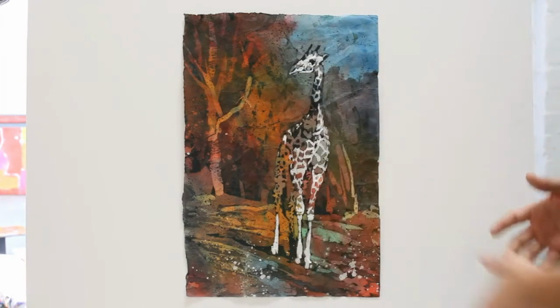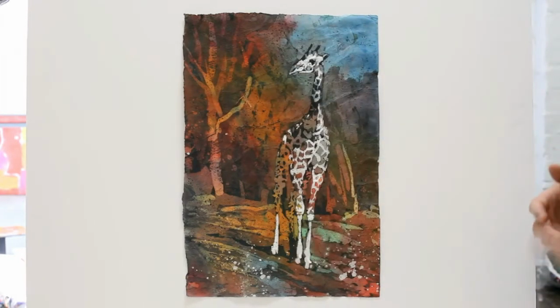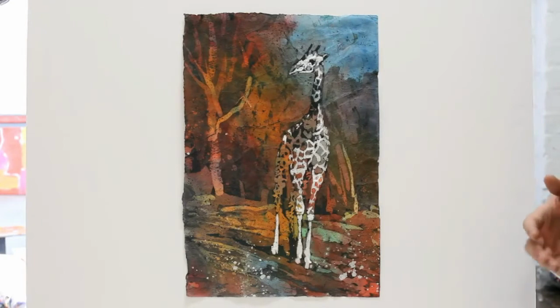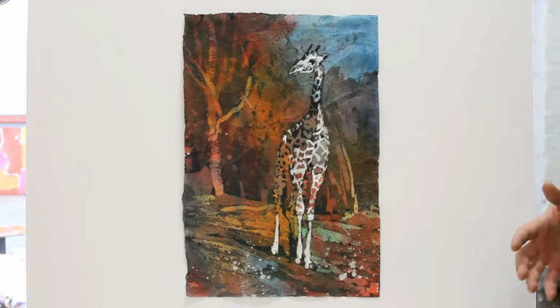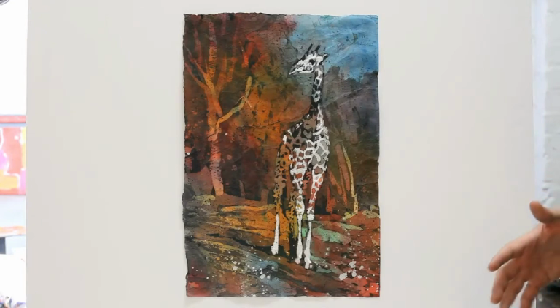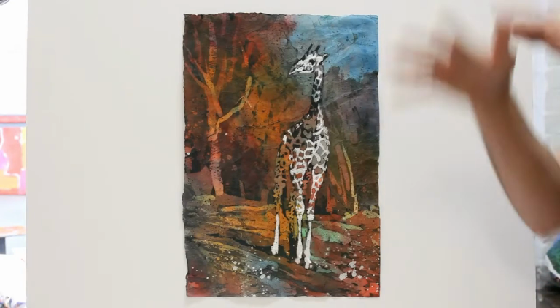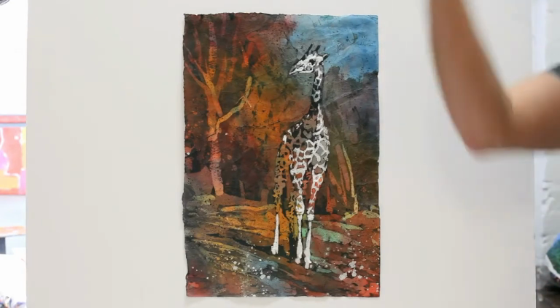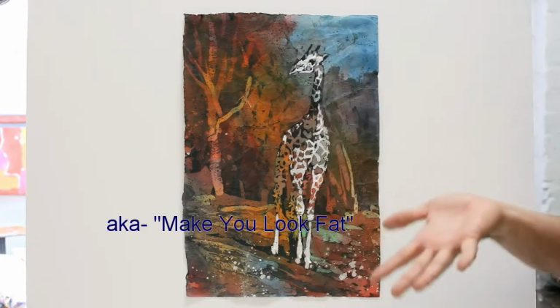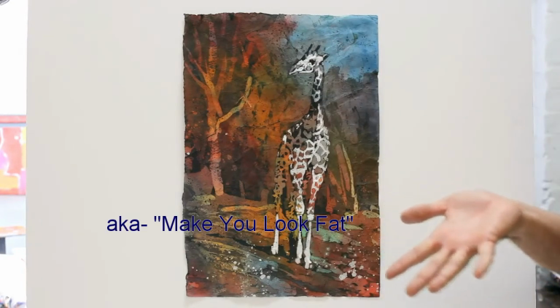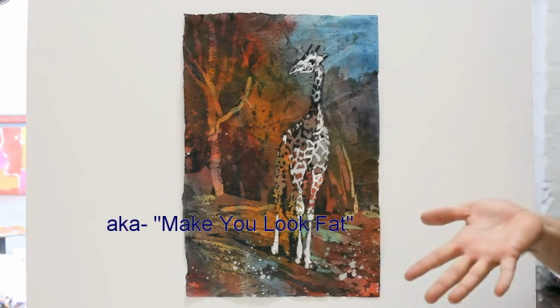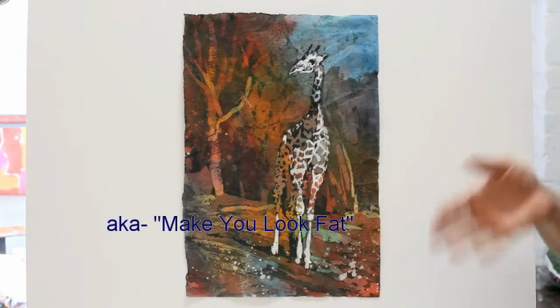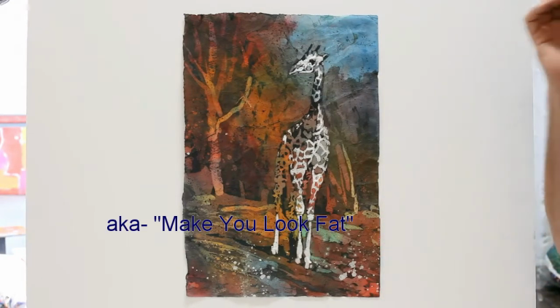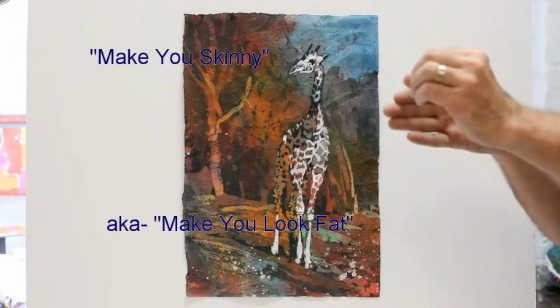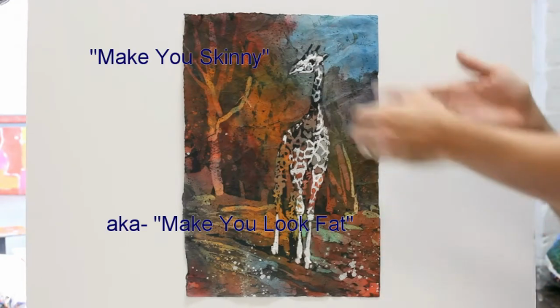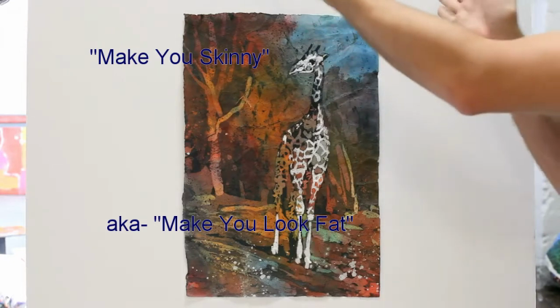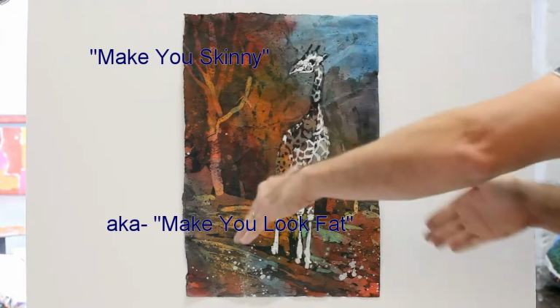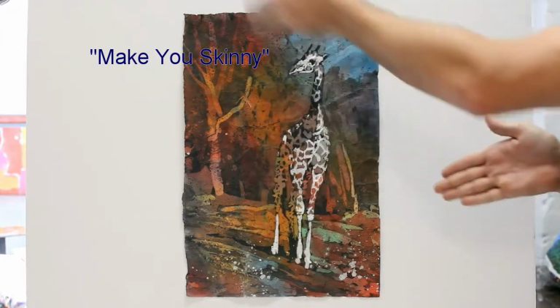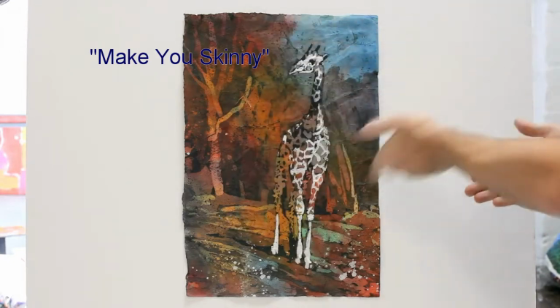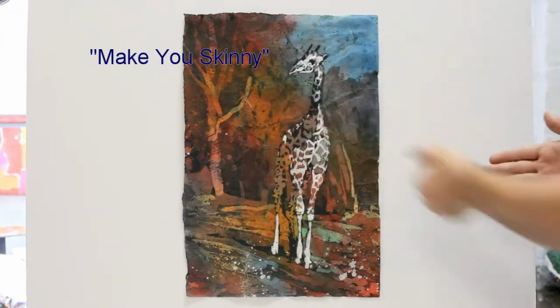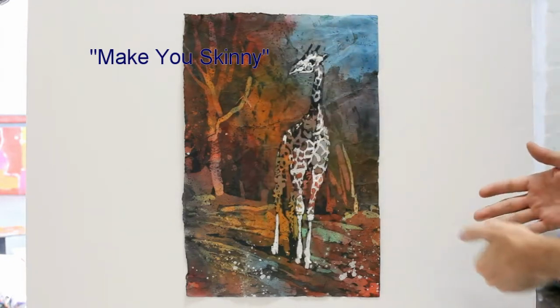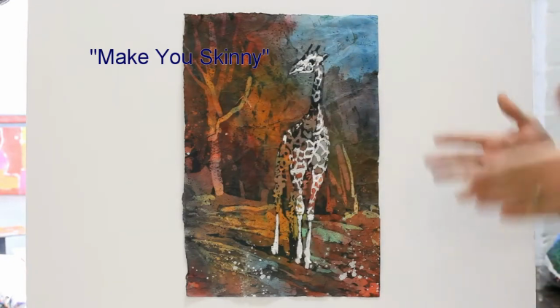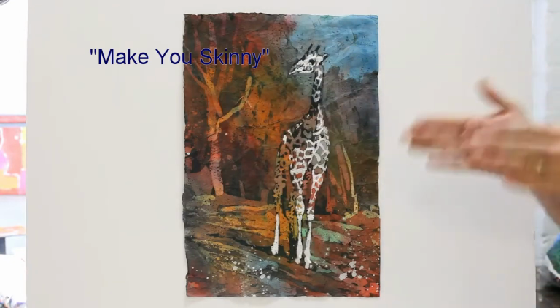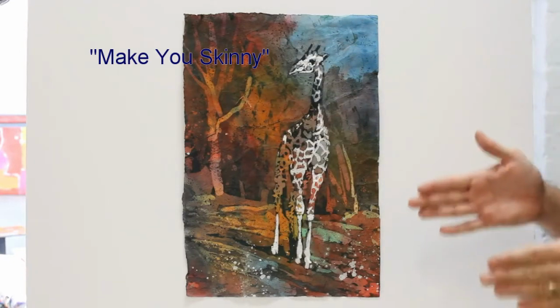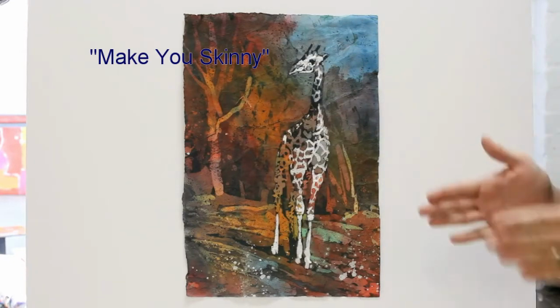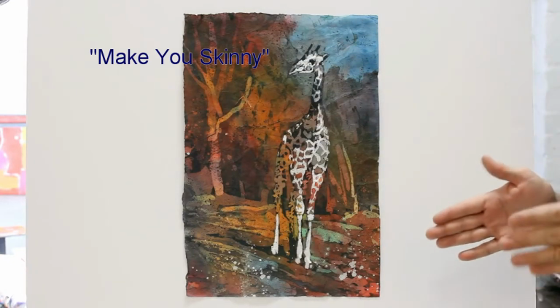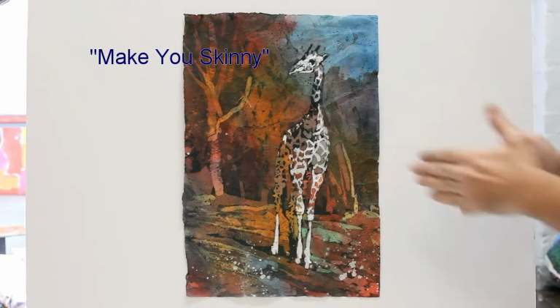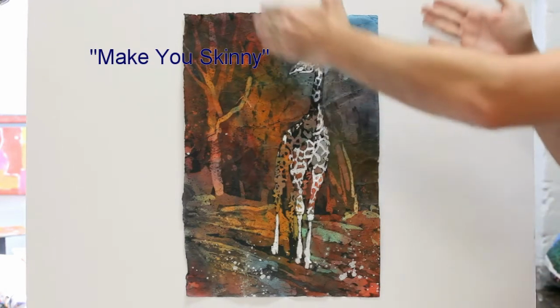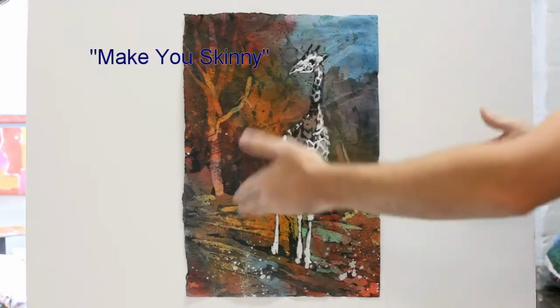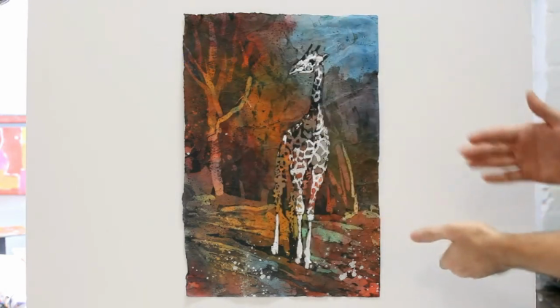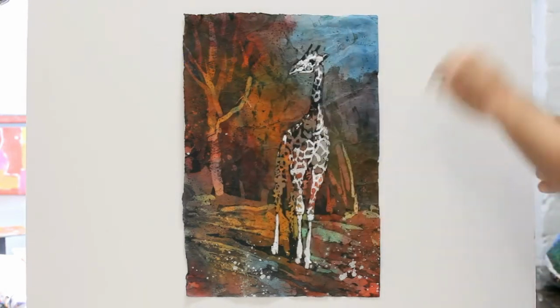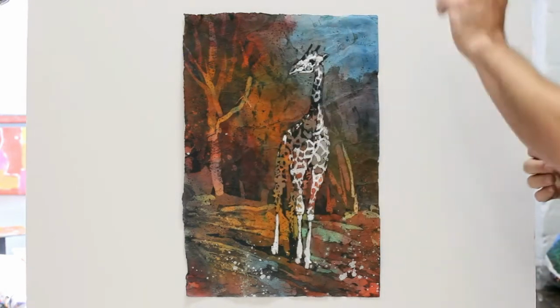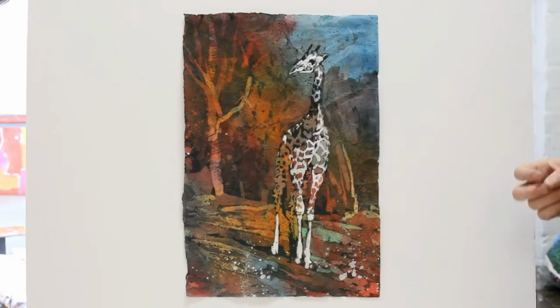If you're familiar with wide angle lenses, they have a tendency to concave everything so it looks terrible. And when you zoom in with zoom lenses, it convexes all the edges. So if you're right about in the middle at that sweet spot, all the edges are going to be straight and you'll have less work to do in Photoshop.